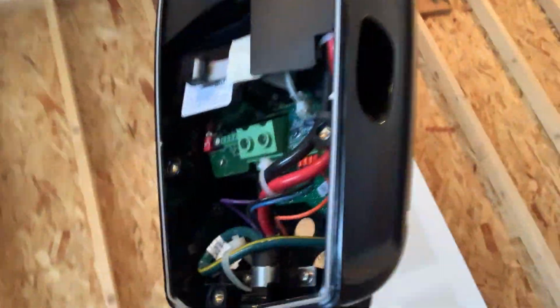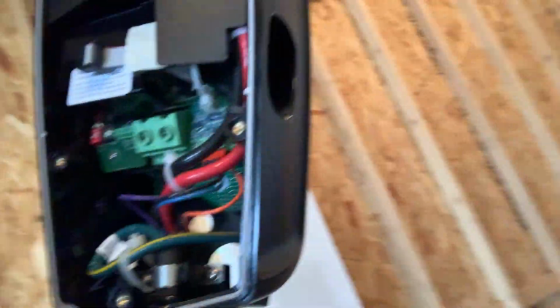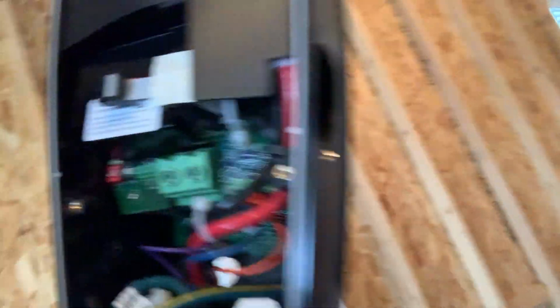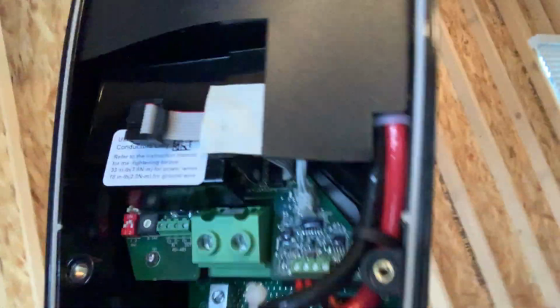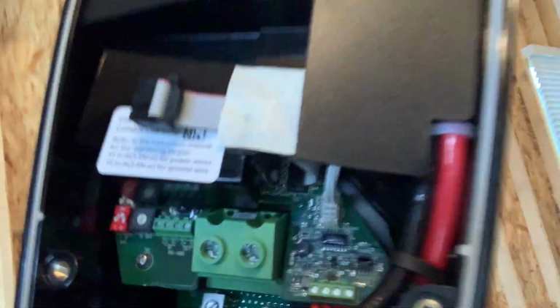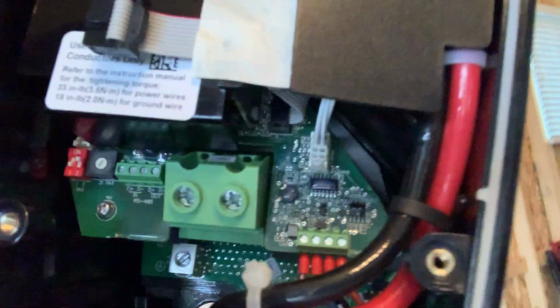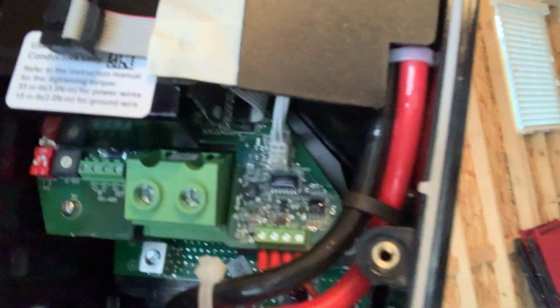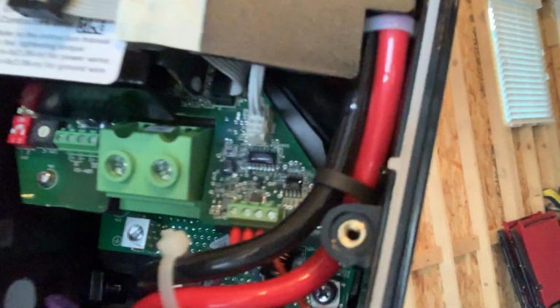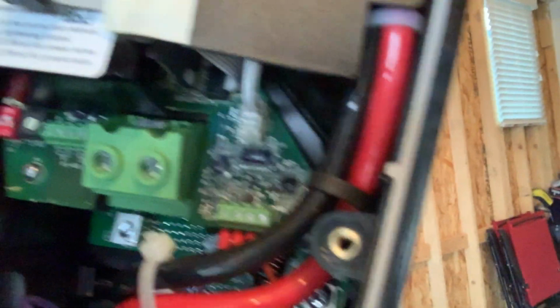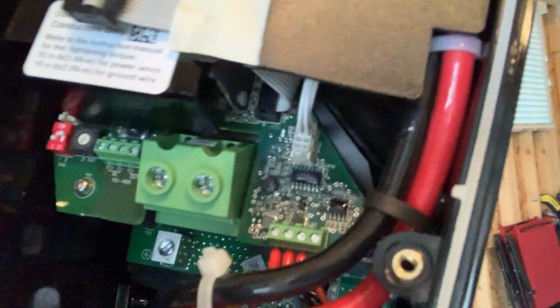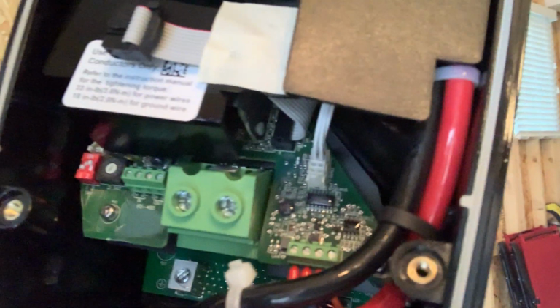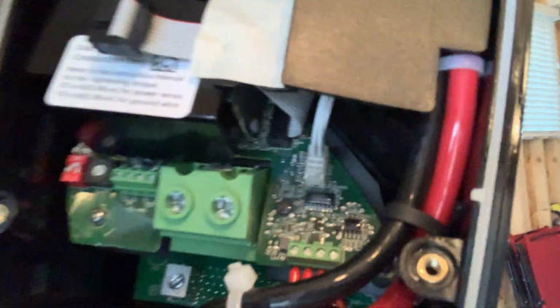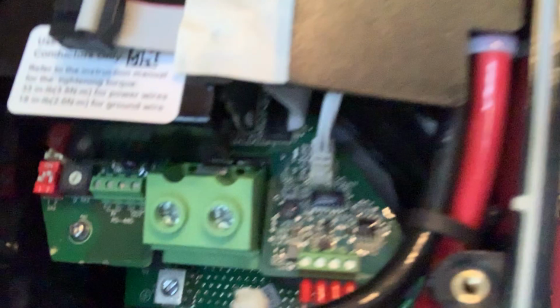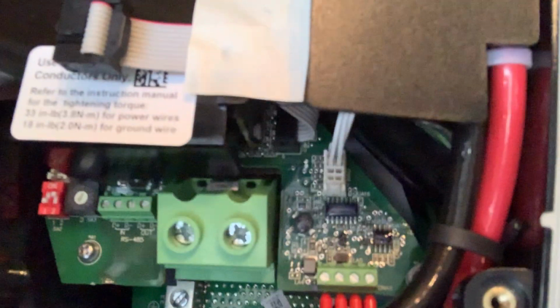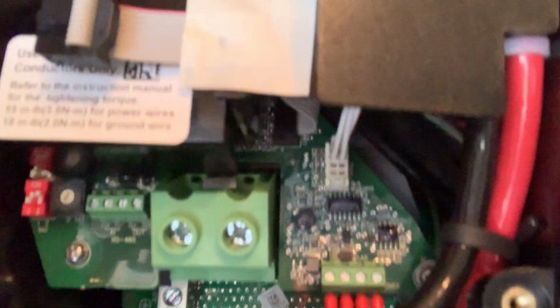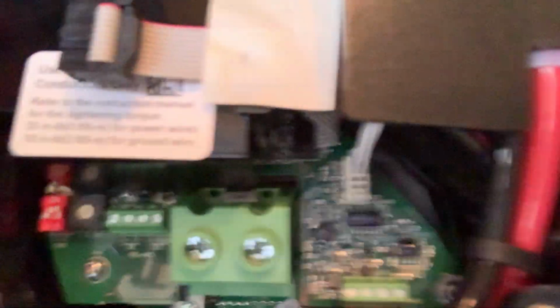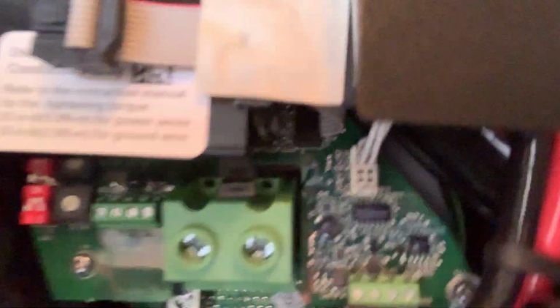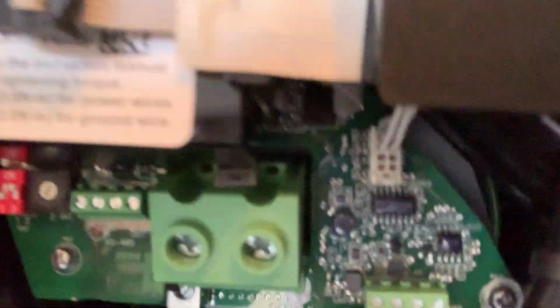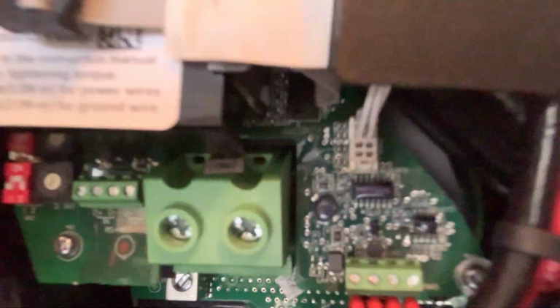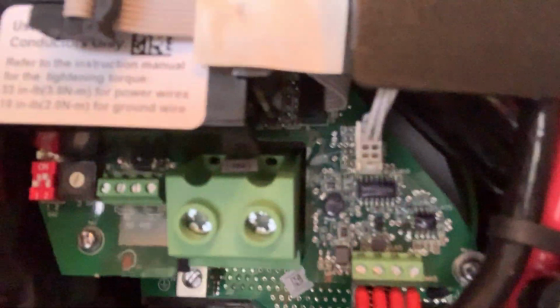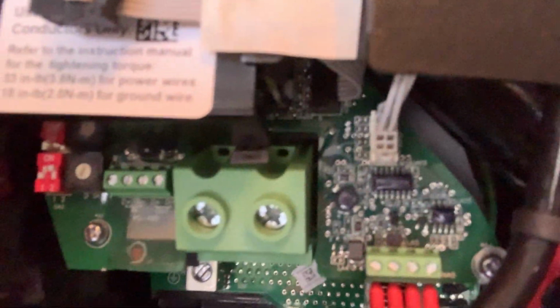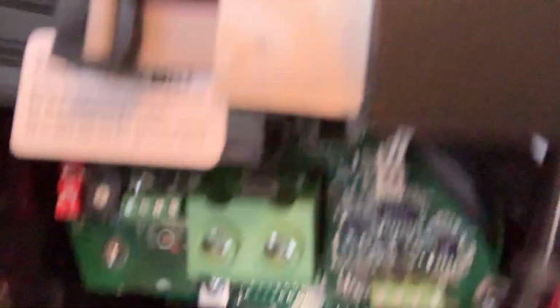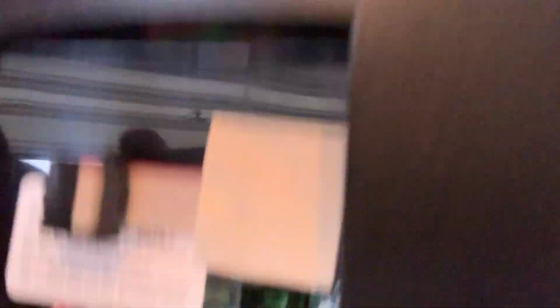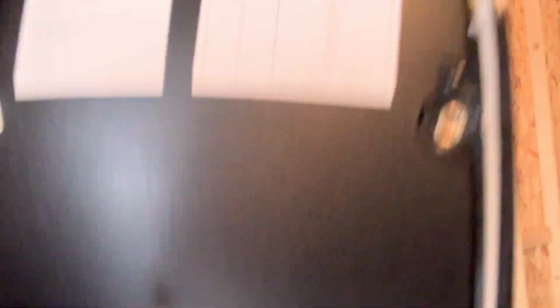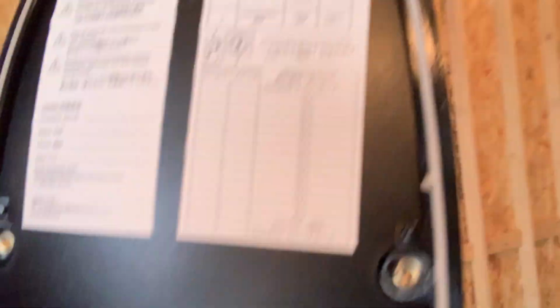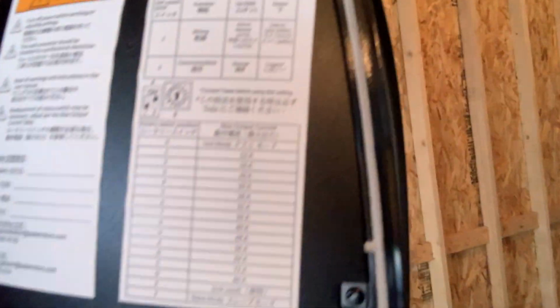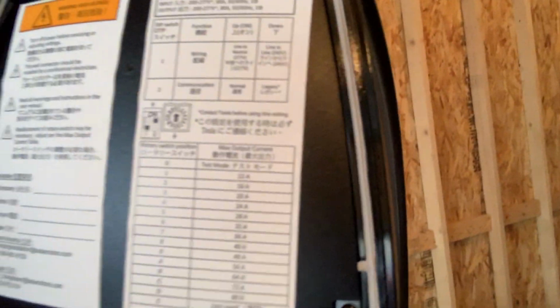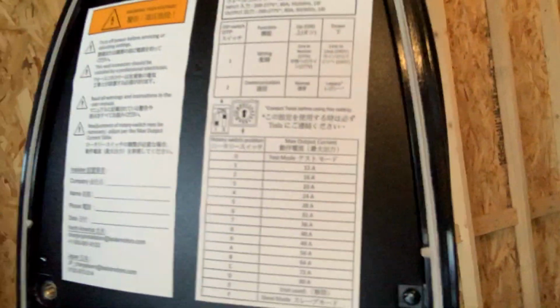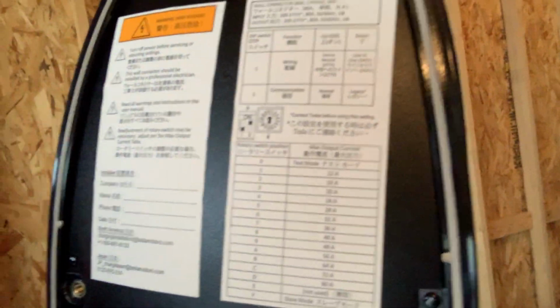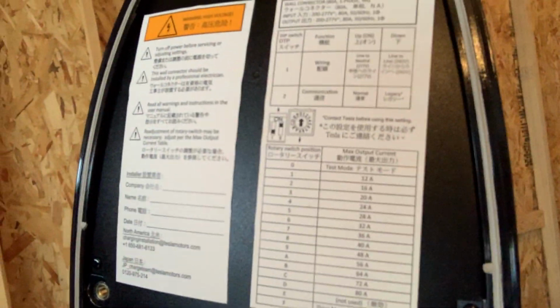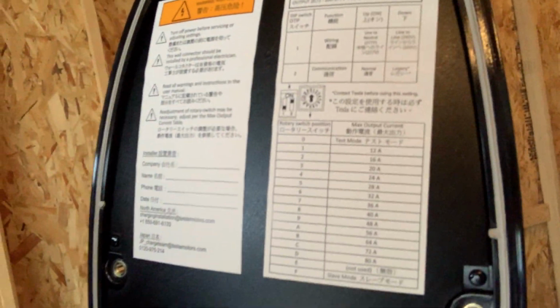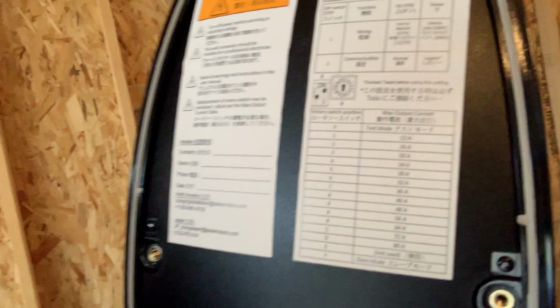Be aware that the adjustment factor for the 80 amps is right in there, and I'll show you how to adjust it up here.